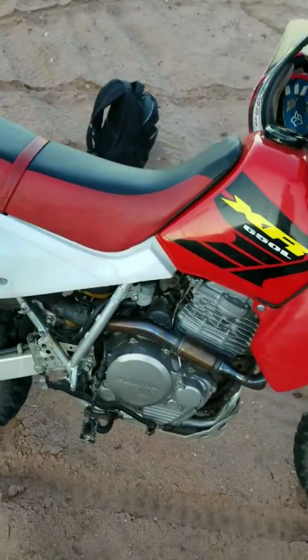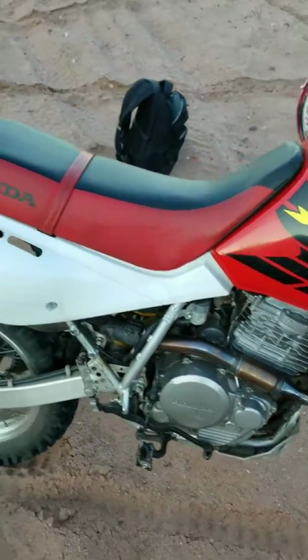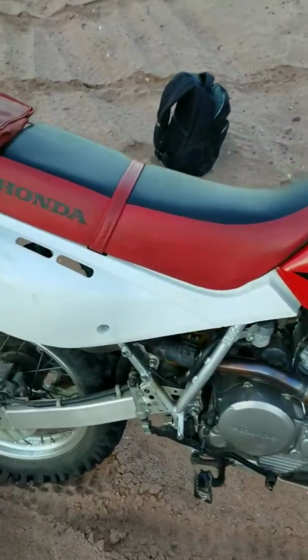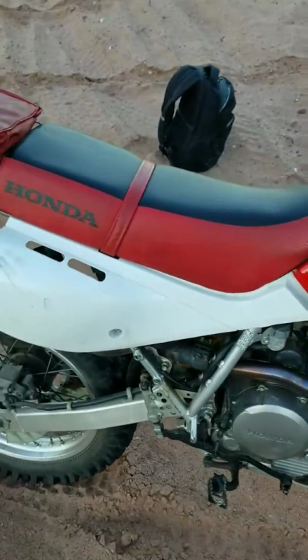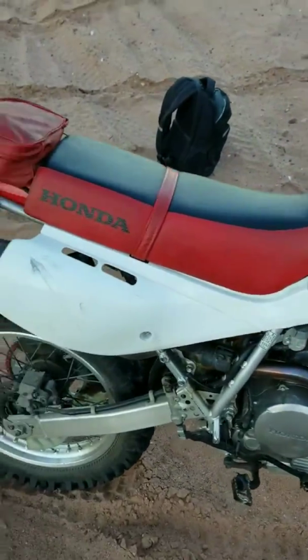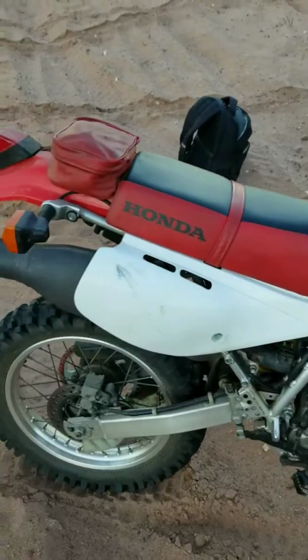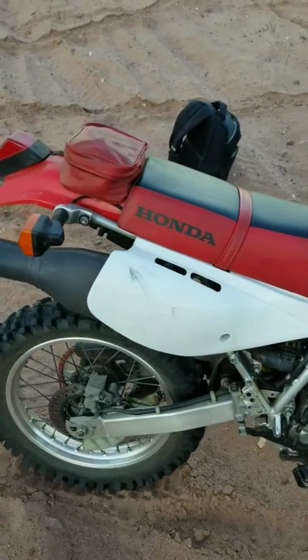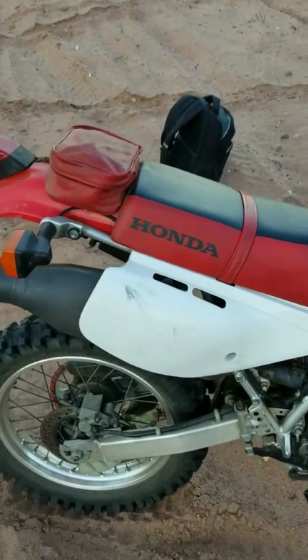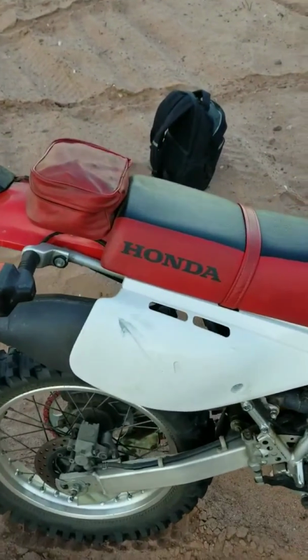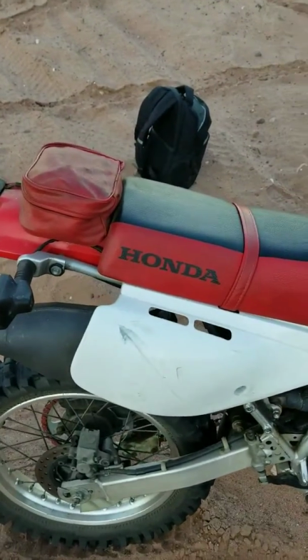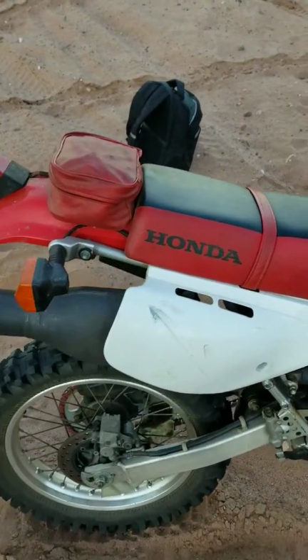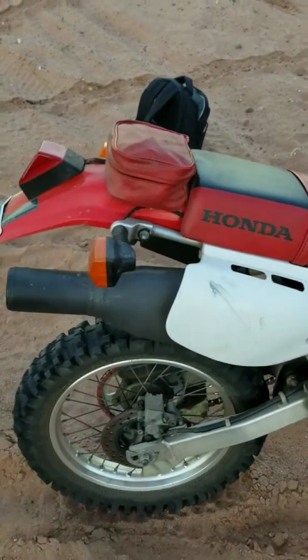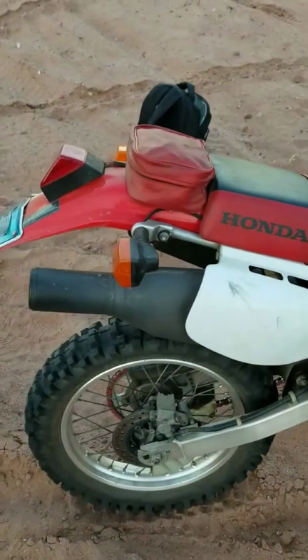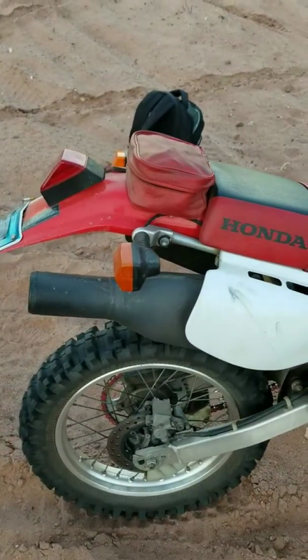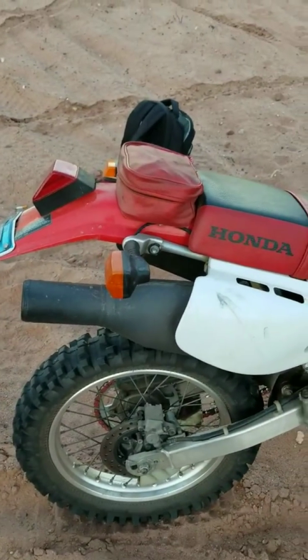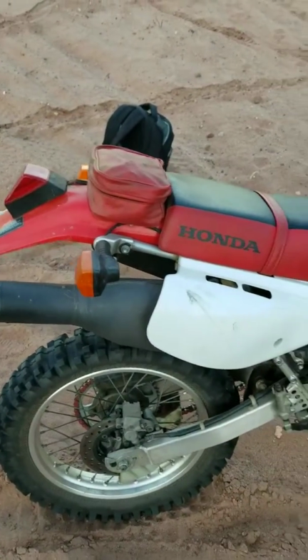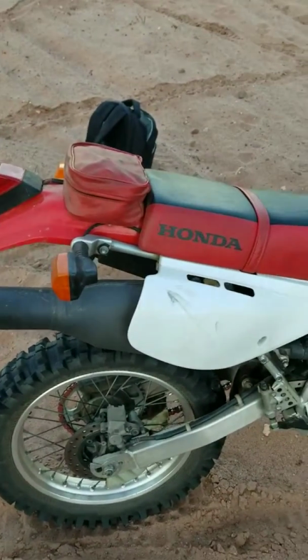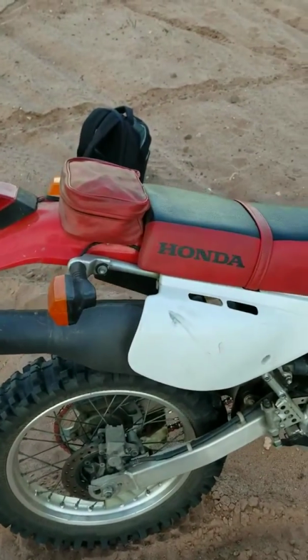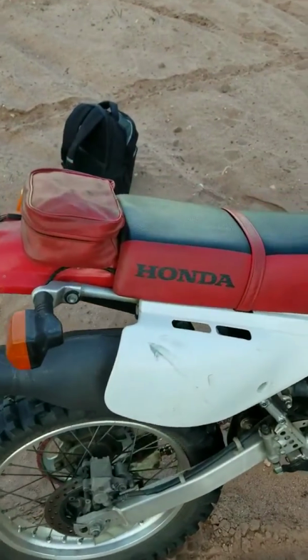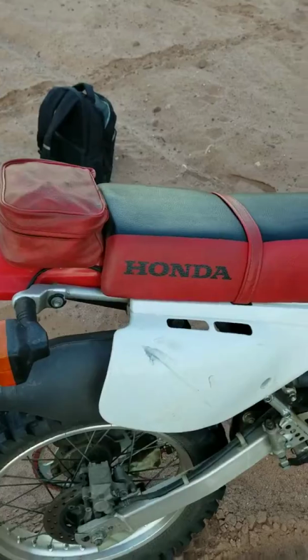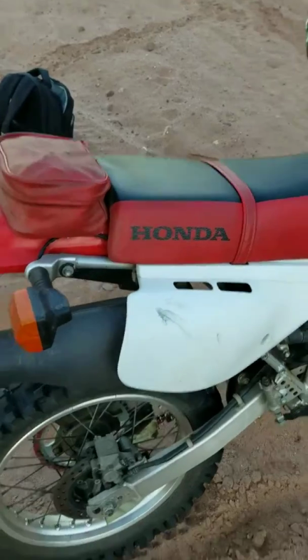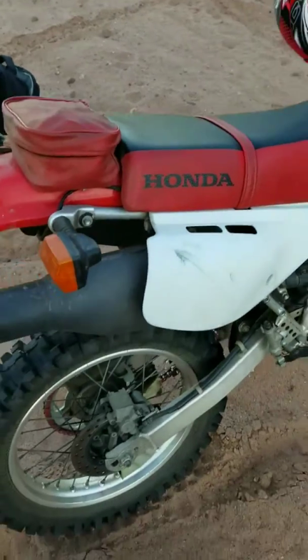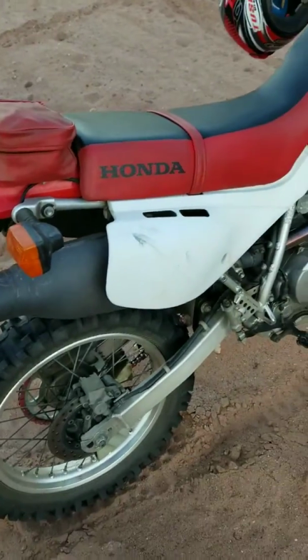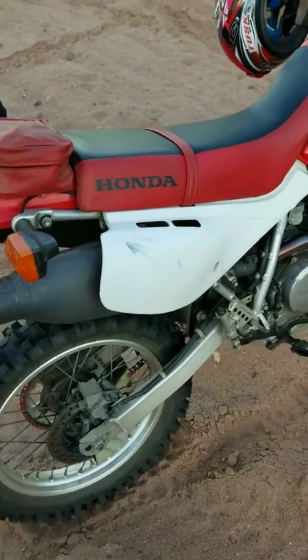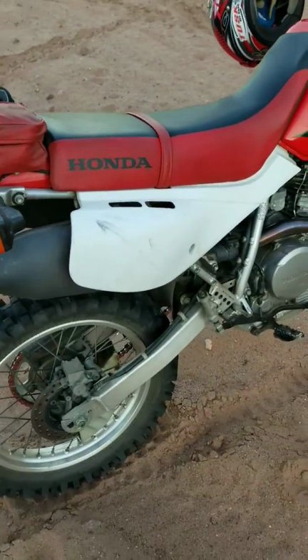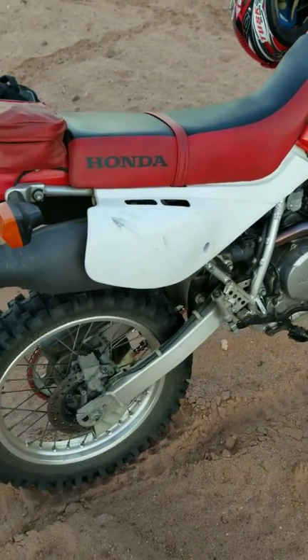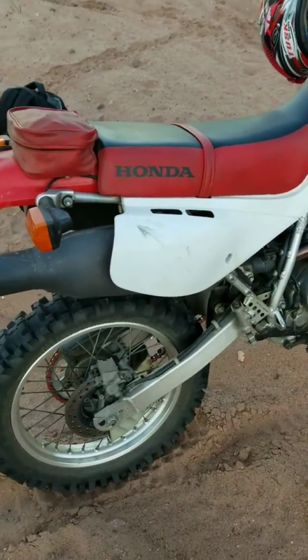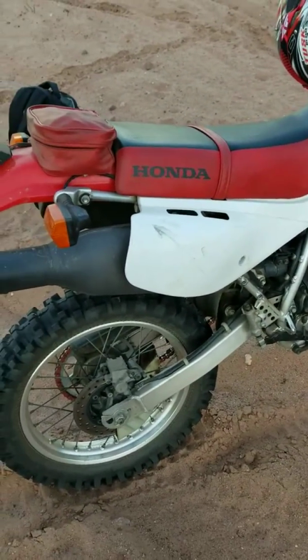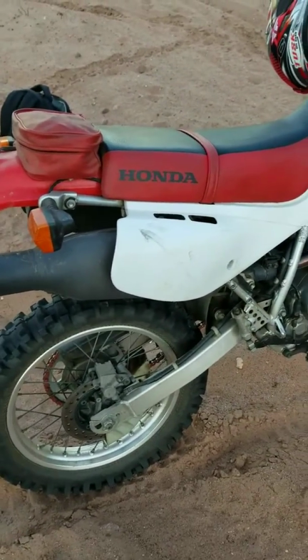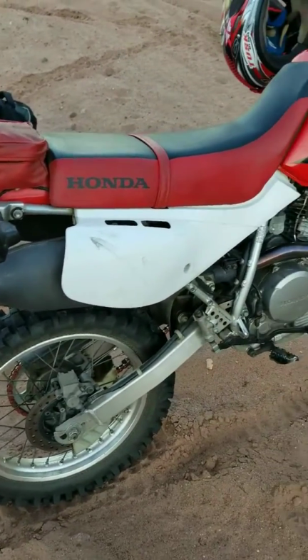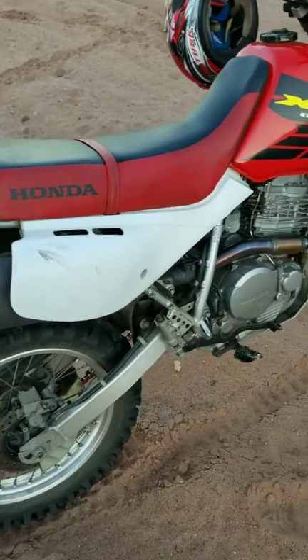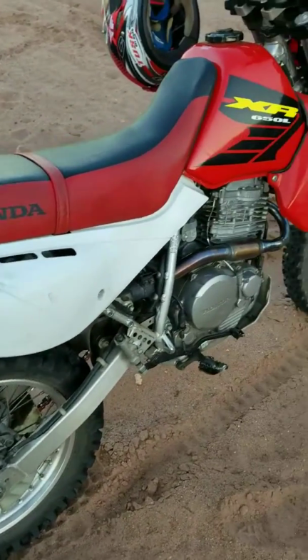Not all of my riding places are exactly legal, so I had to take off the FMF Q4 exhaust to try to quiet it down.